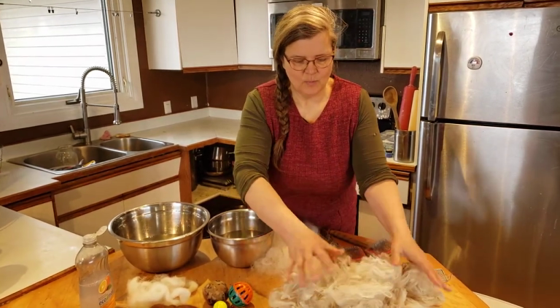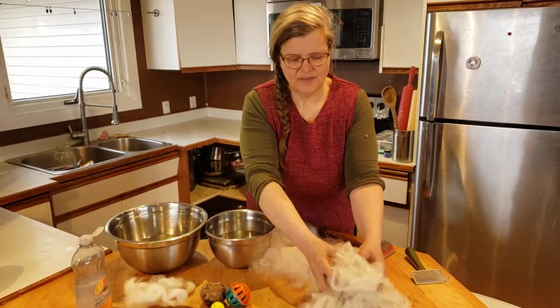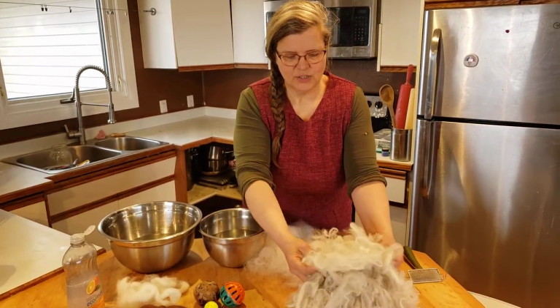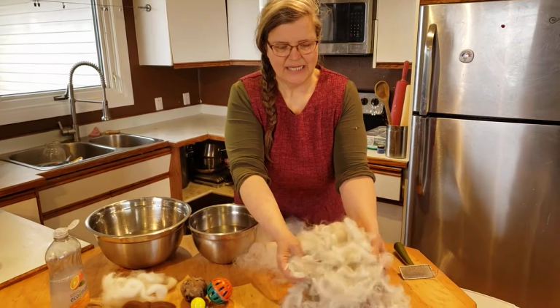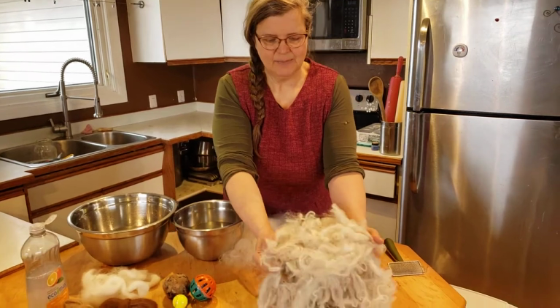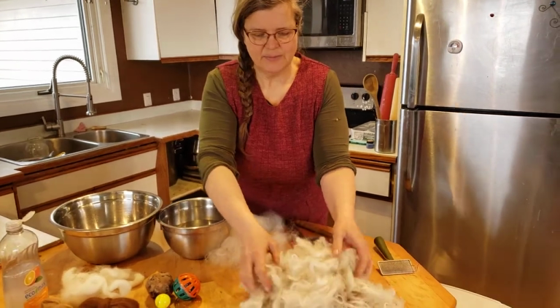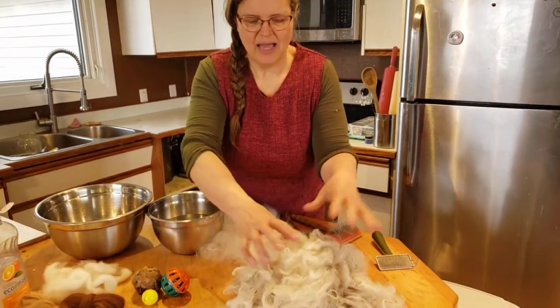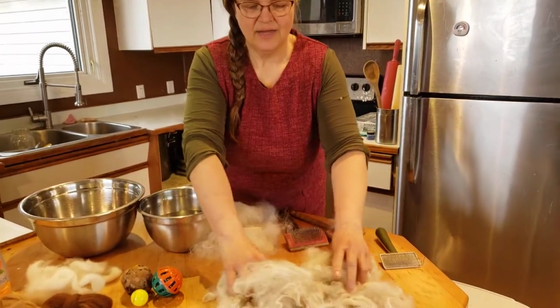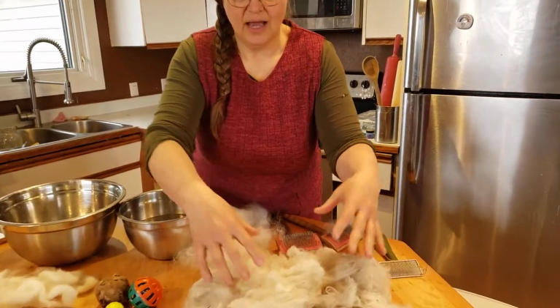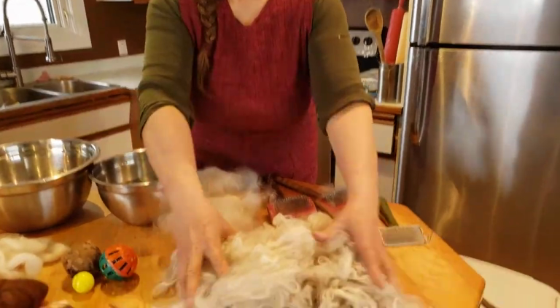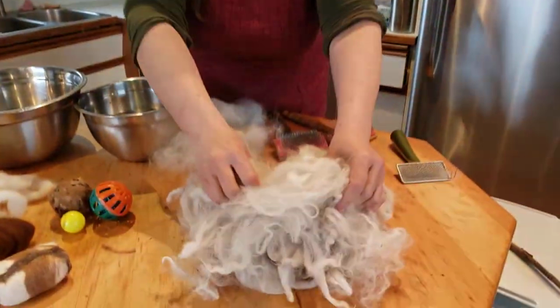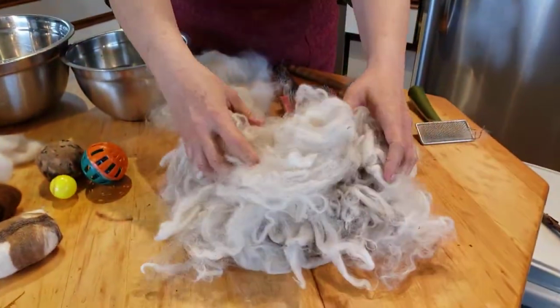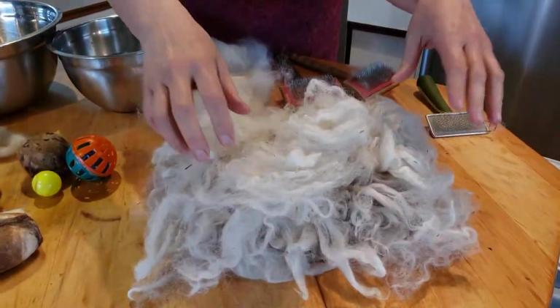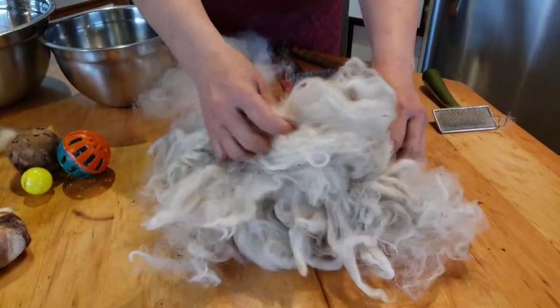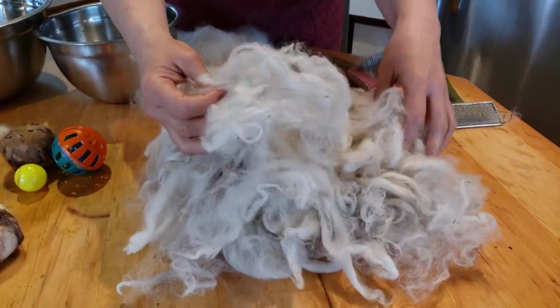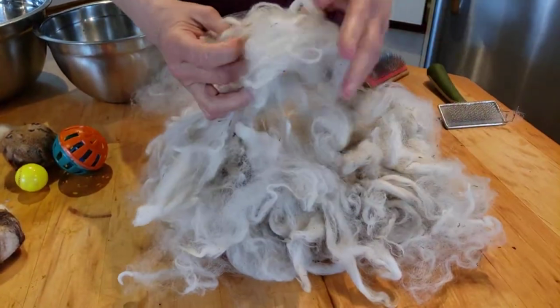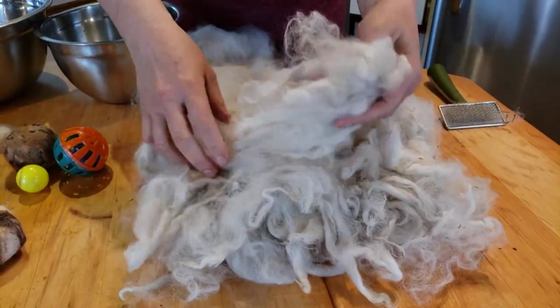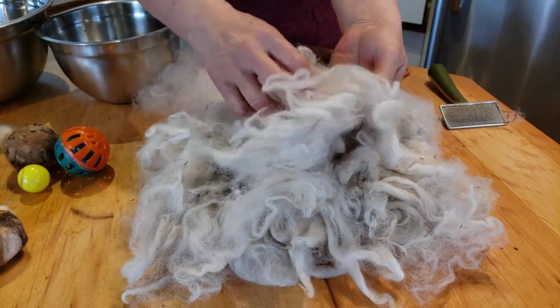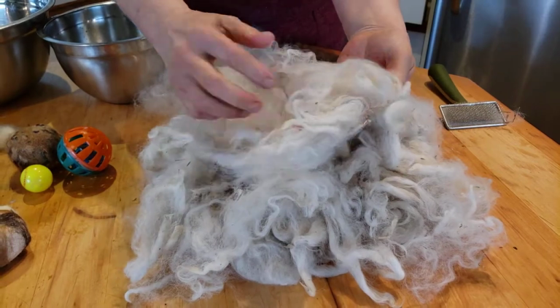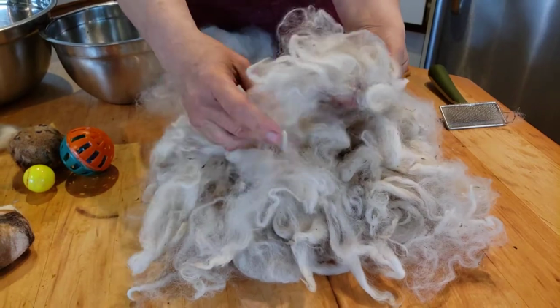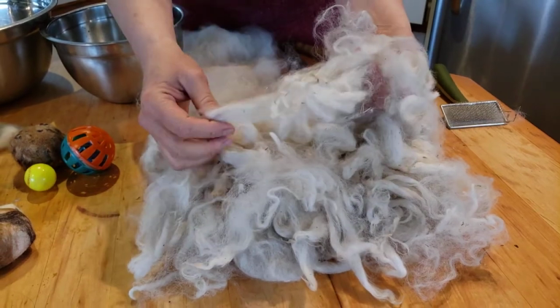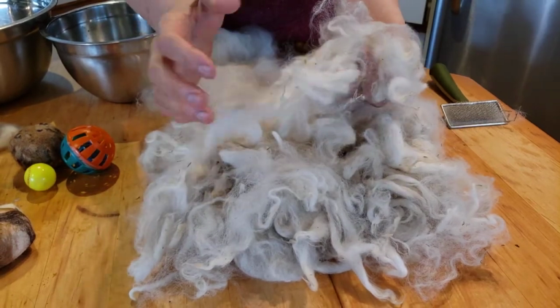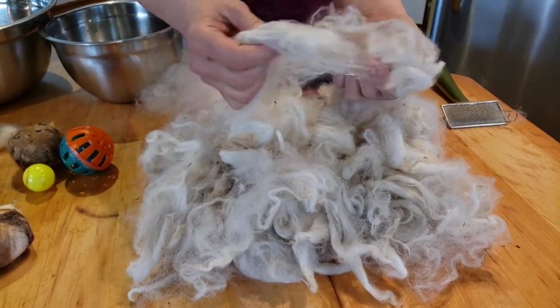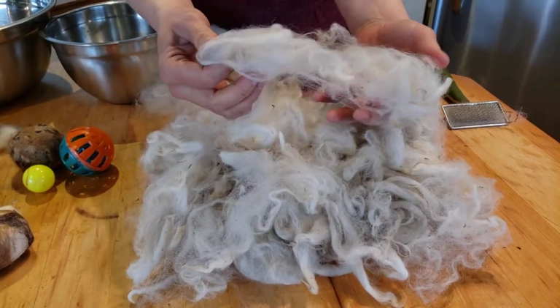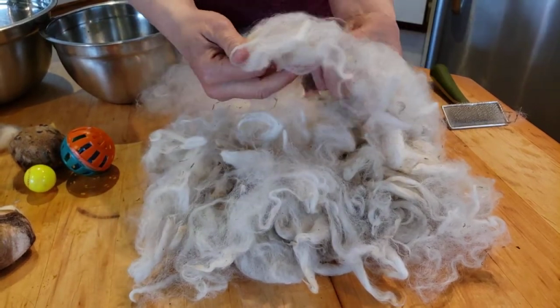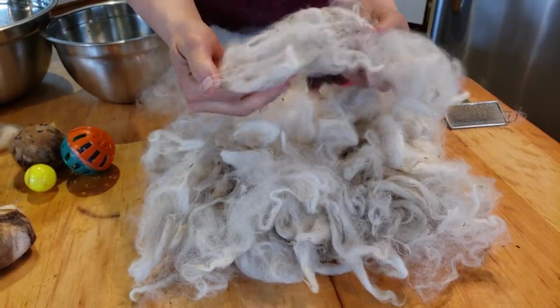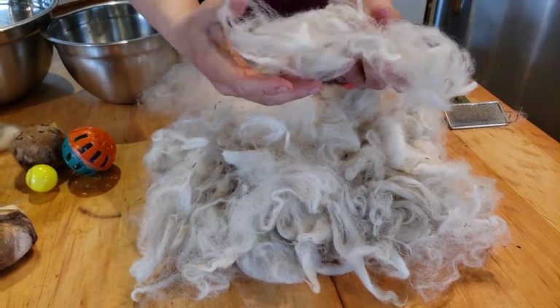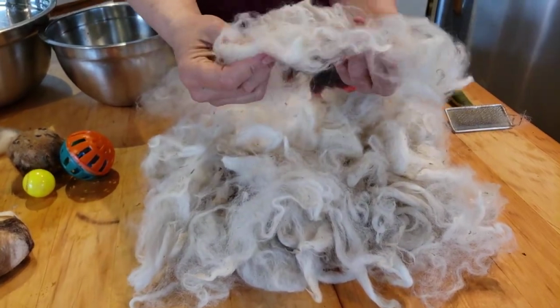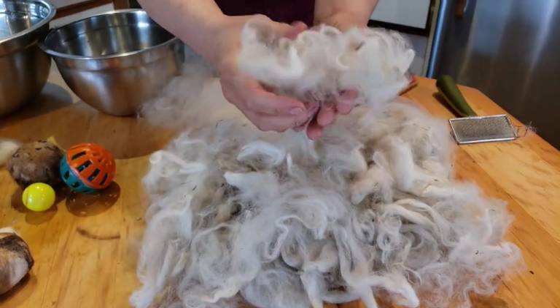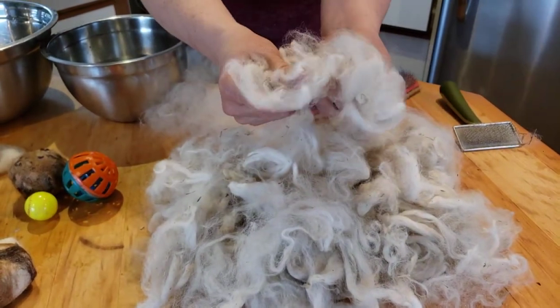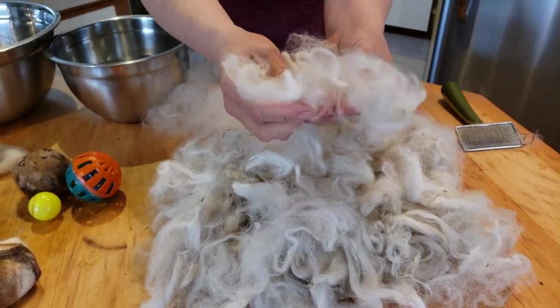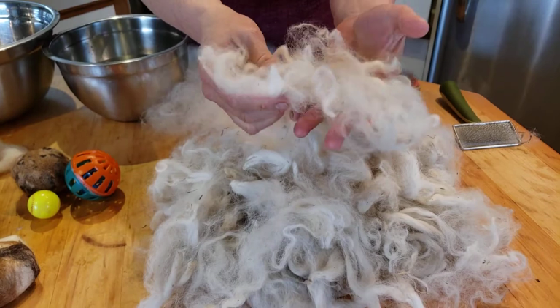One of the things you're going to get is a nice pile of raw fleece. This is fleece that has been shorn — we shear our alpacas once a year. You can see these gorgeous locks. It's super soft.